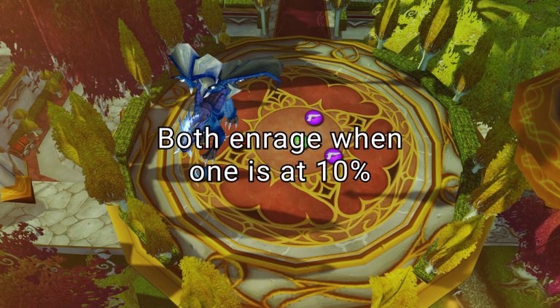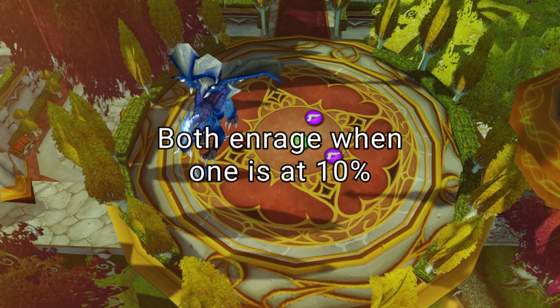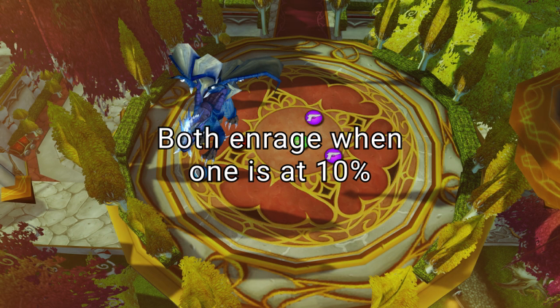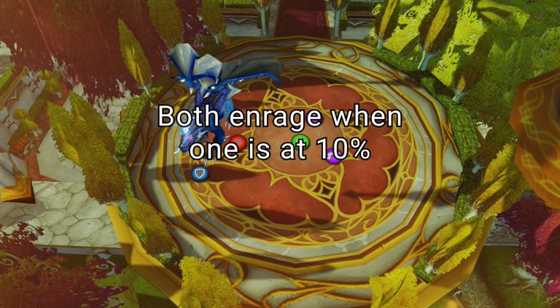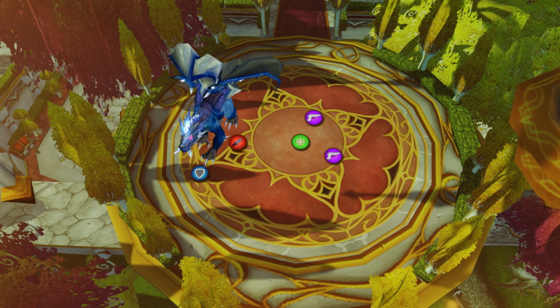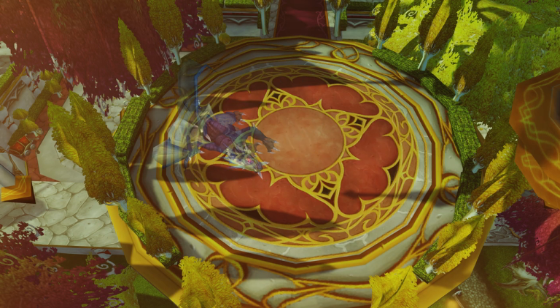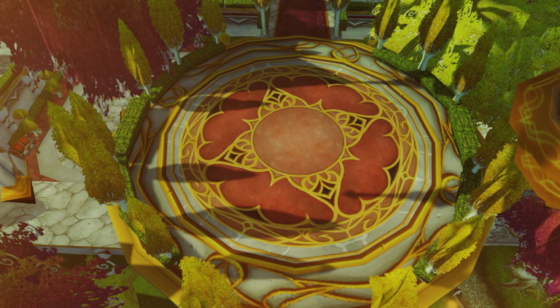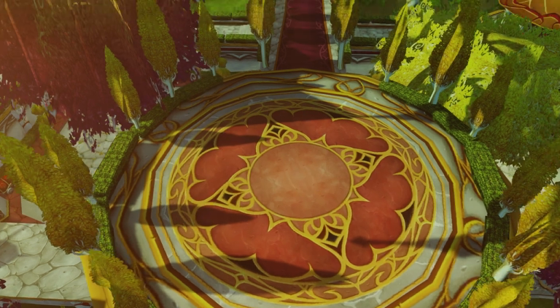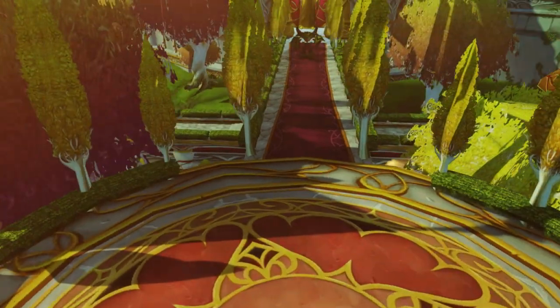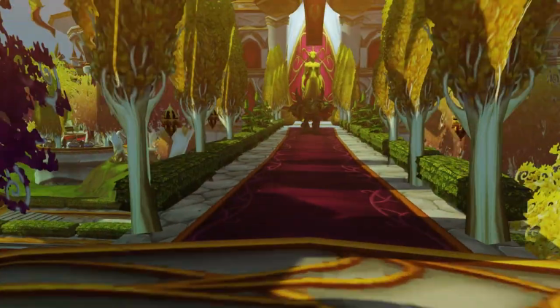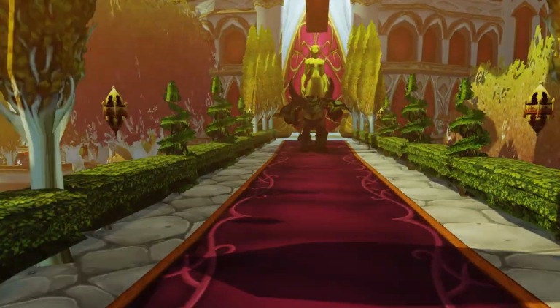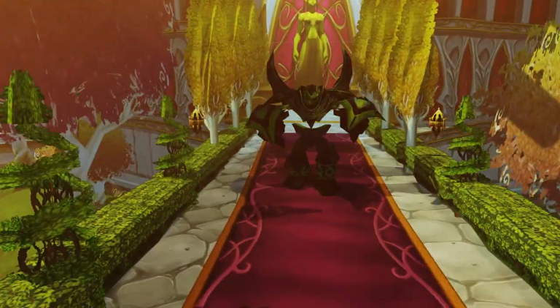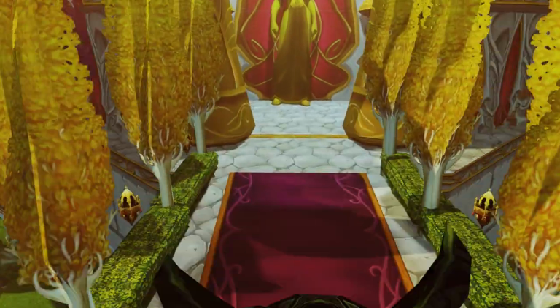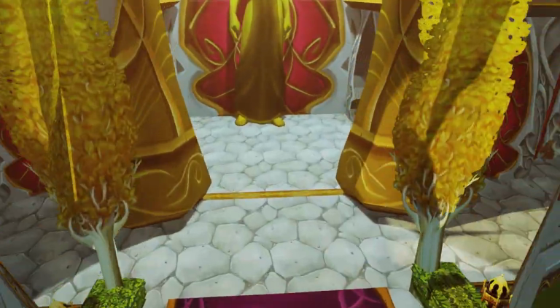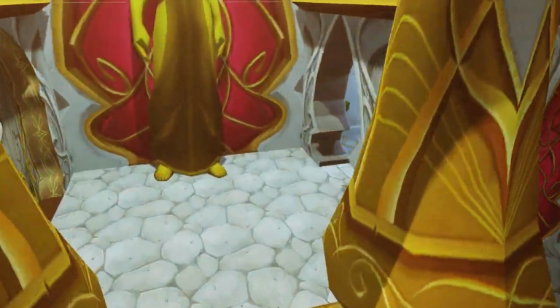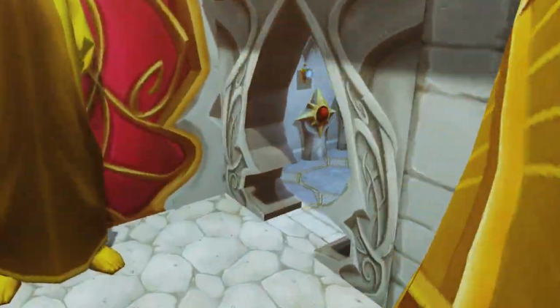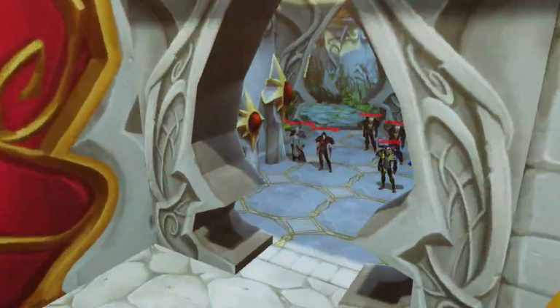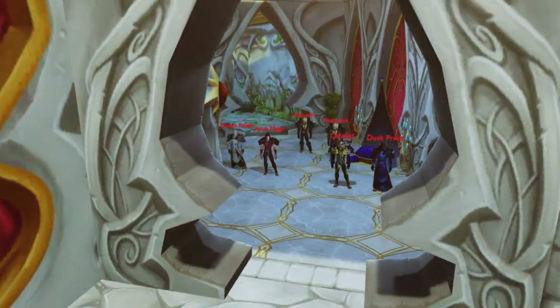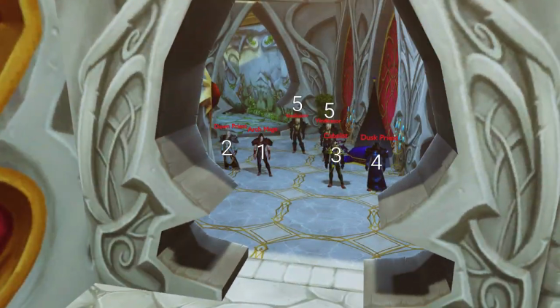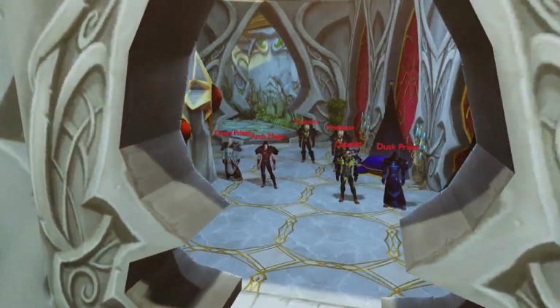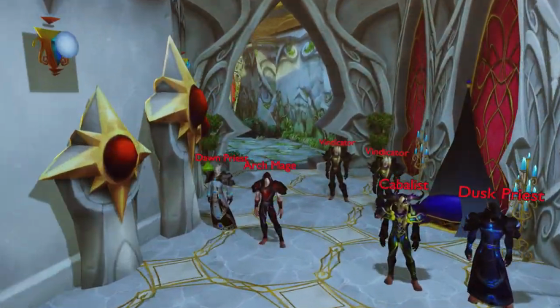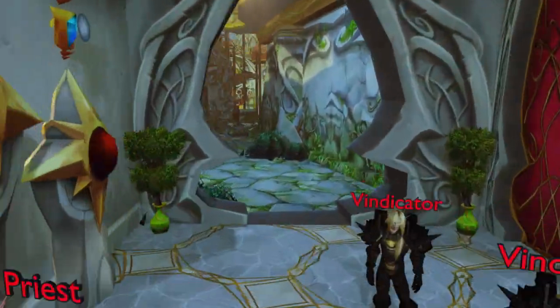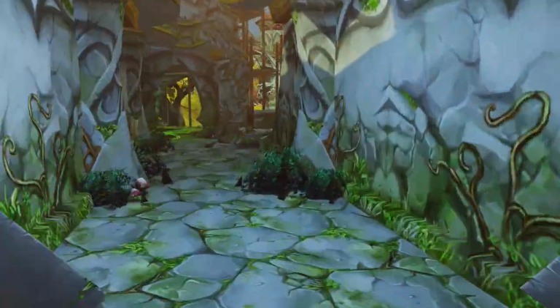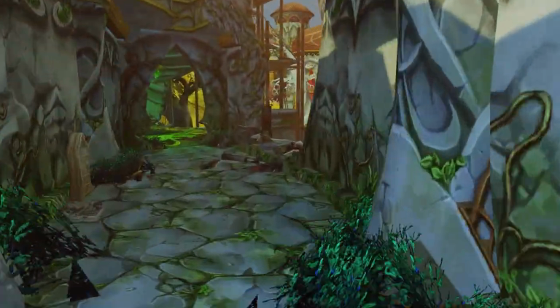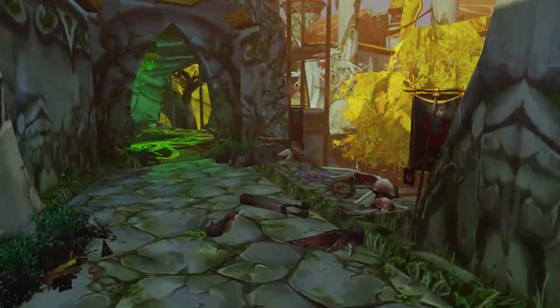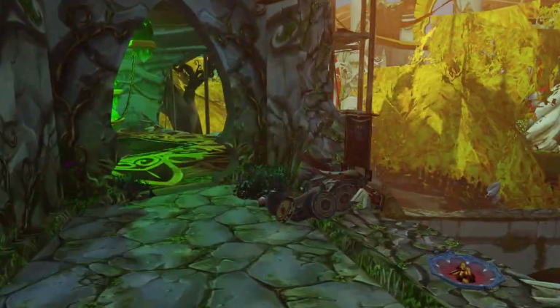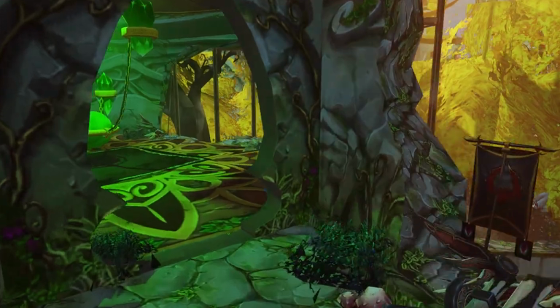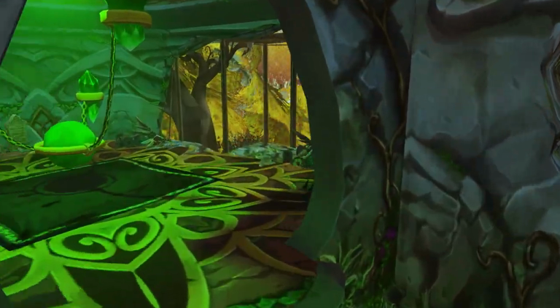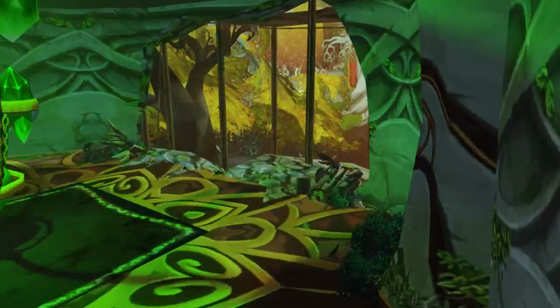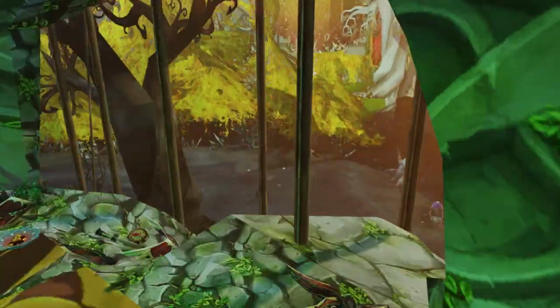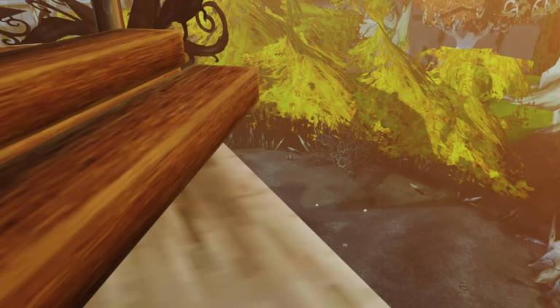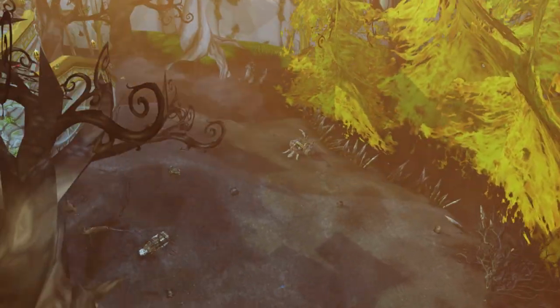They'll both enrage when they reach 10% HP. There's a robot here. CC the Mage, kill Dawn Priest, Cabalus, Dusk Priest, and Vindicators. You're now at the next boss!